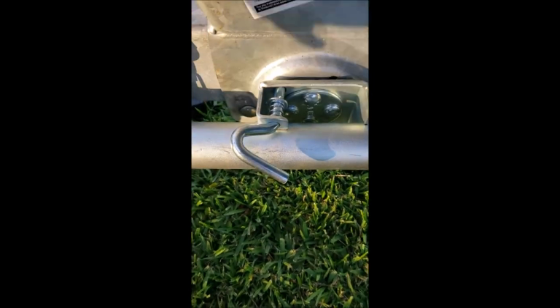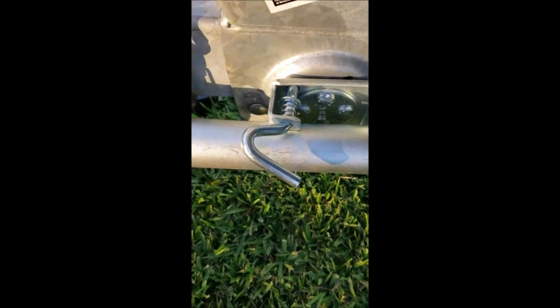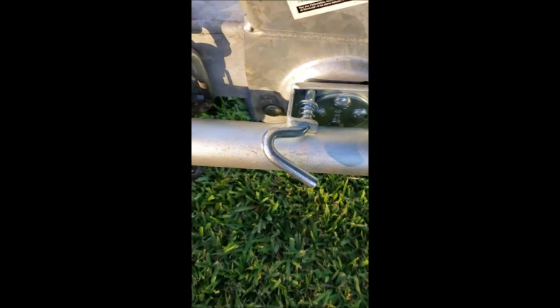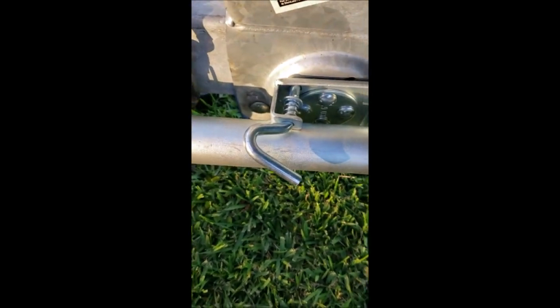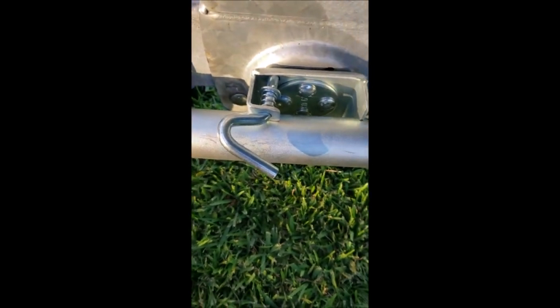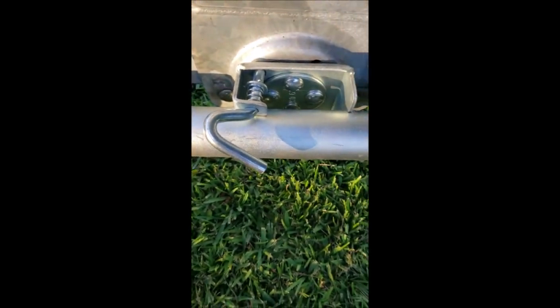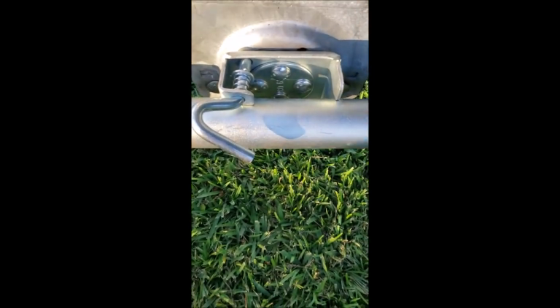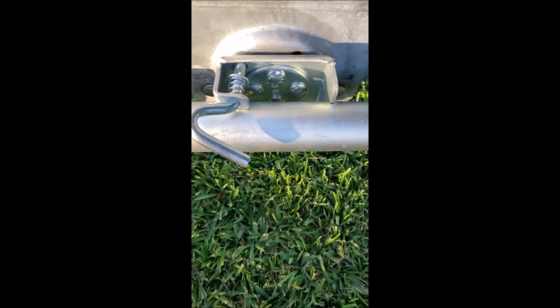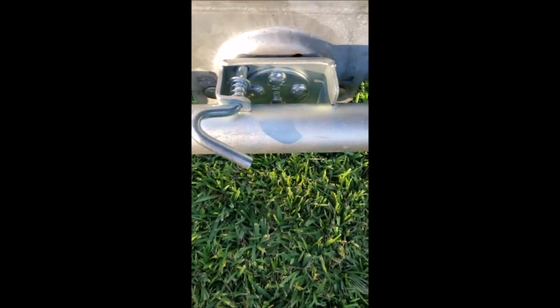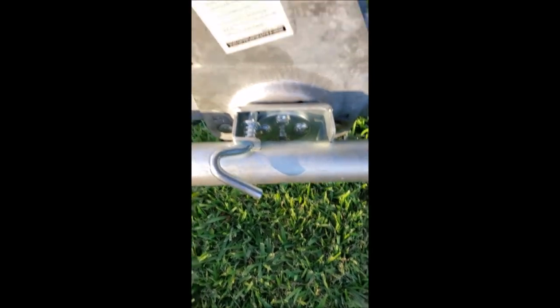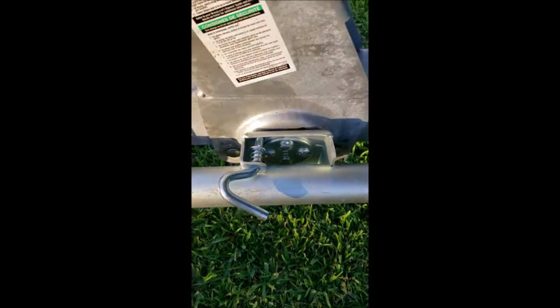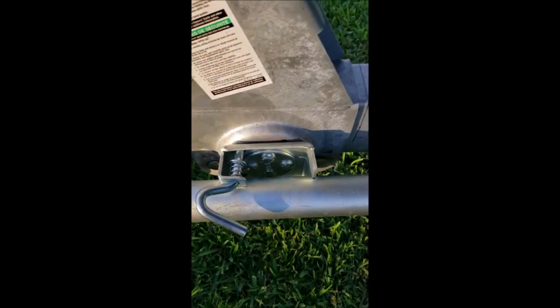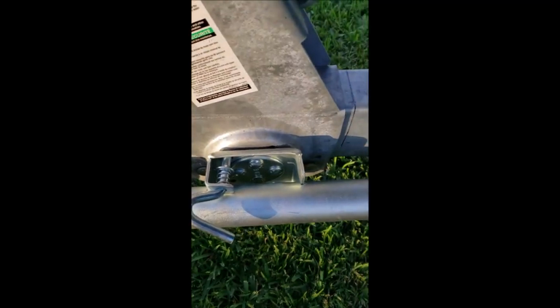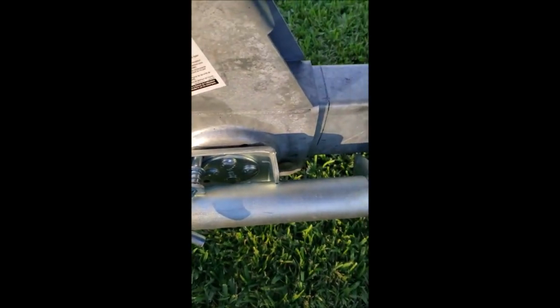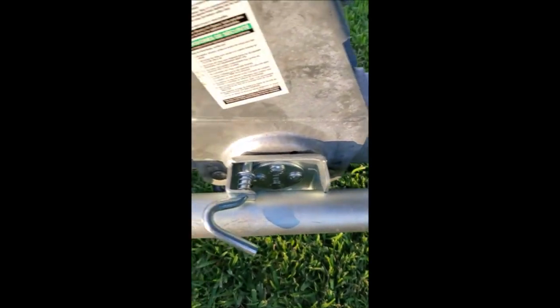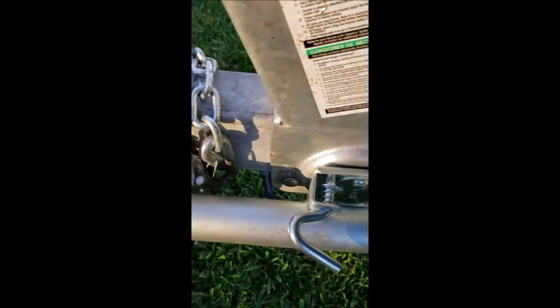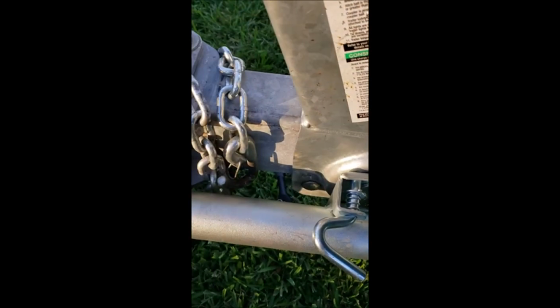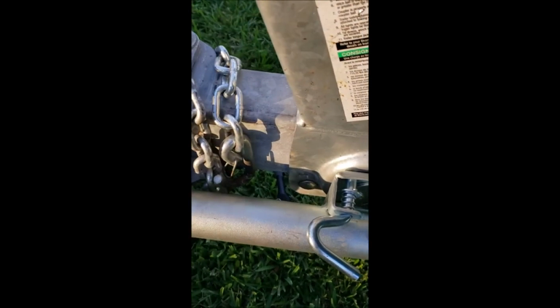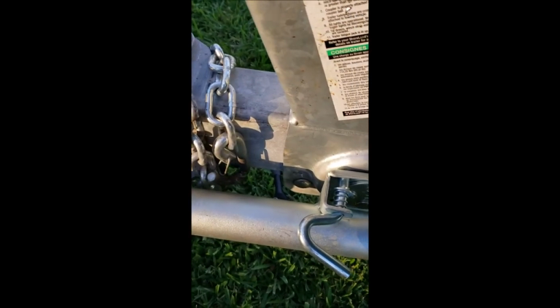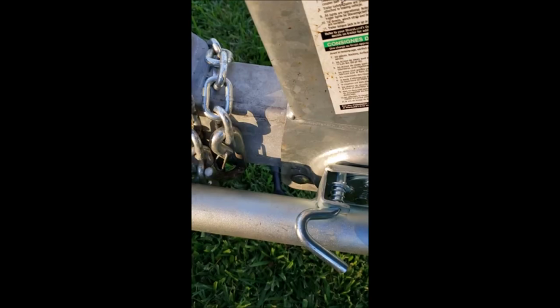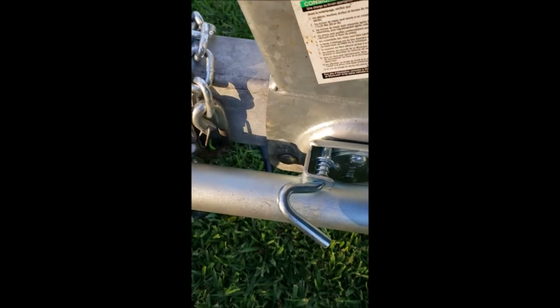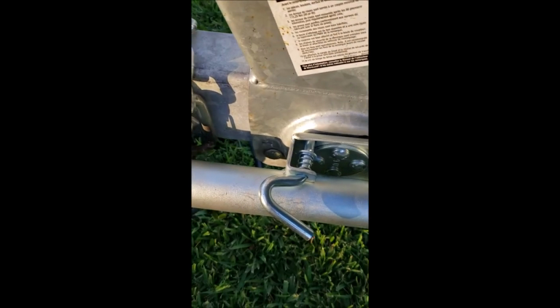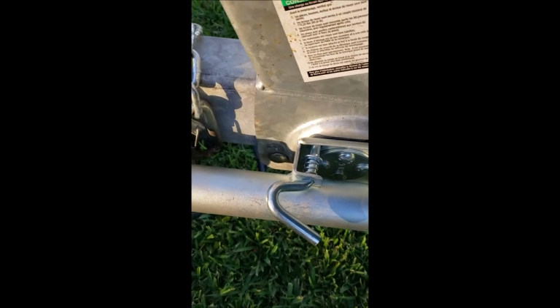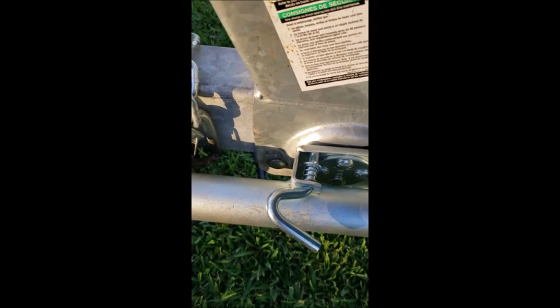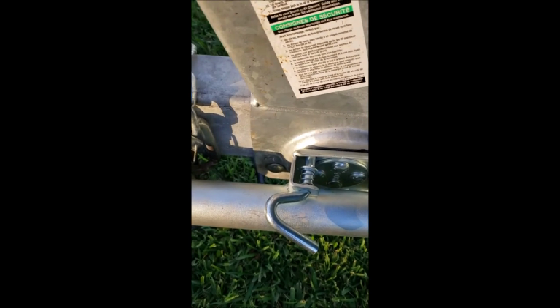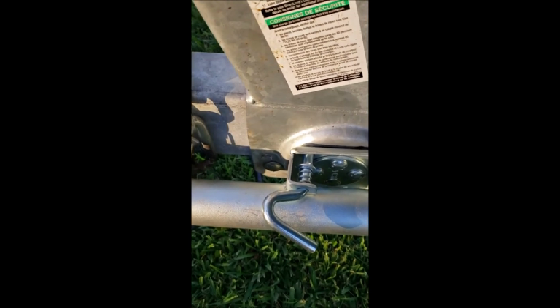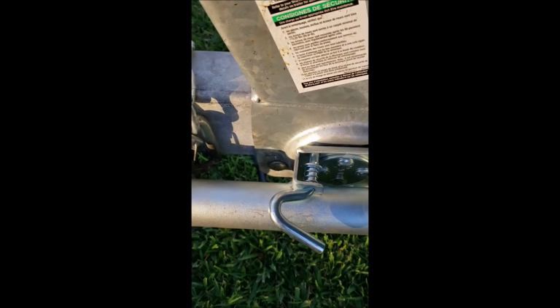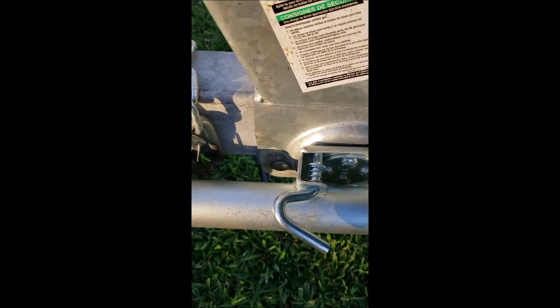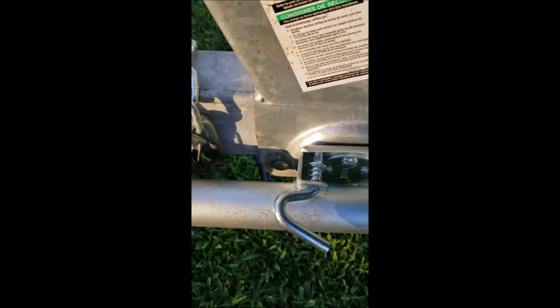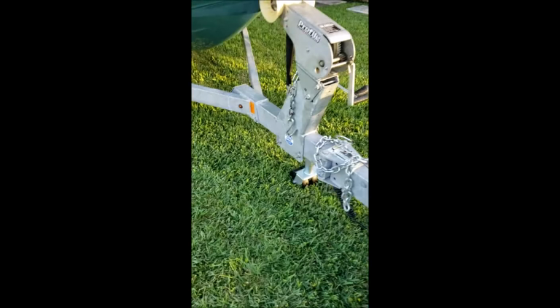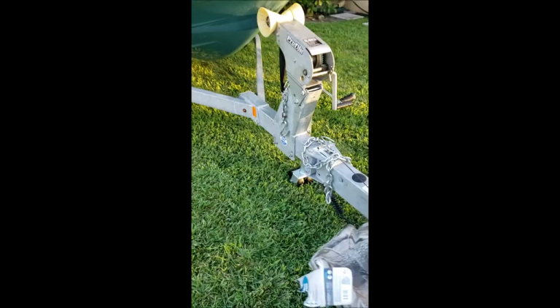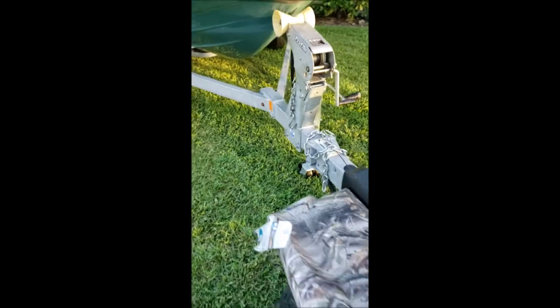There you go — works perfect. I'm going to put it back on the lines I drew before and bolt it down to finish the project.